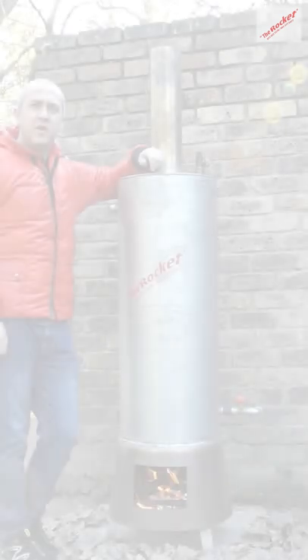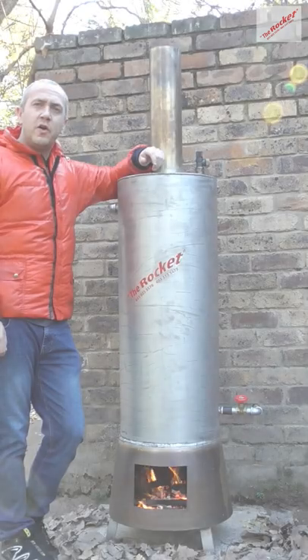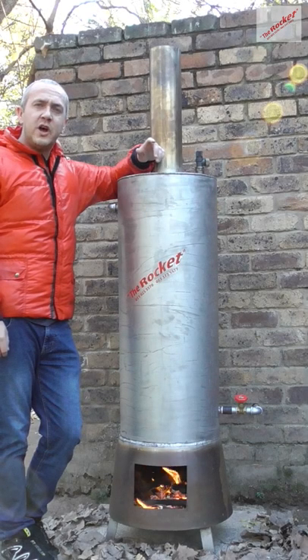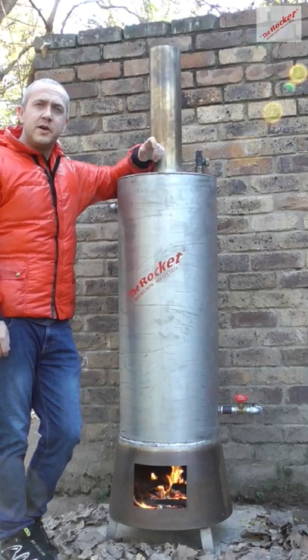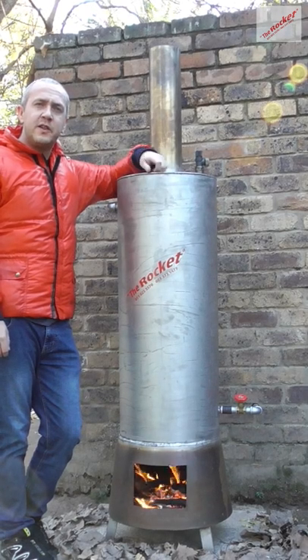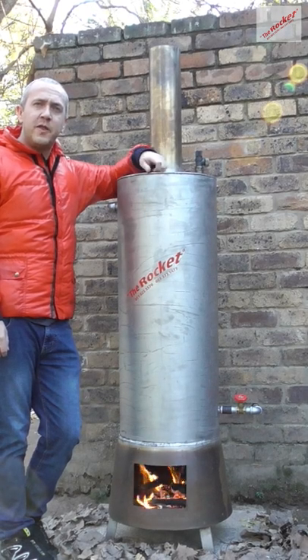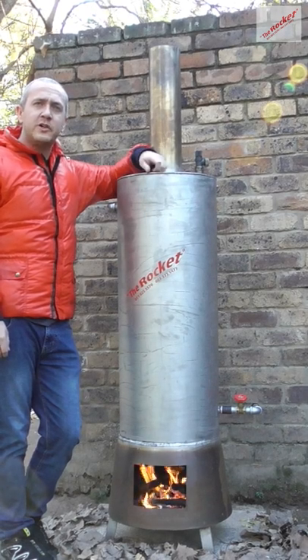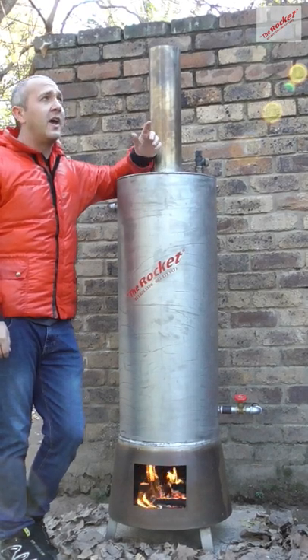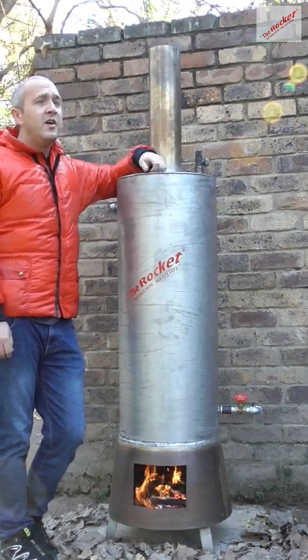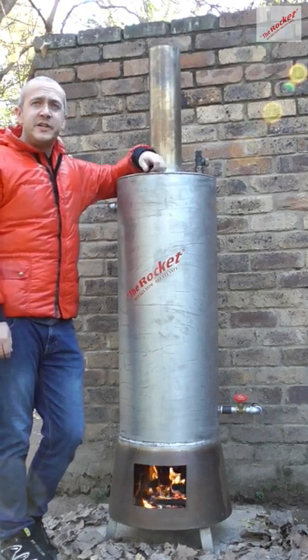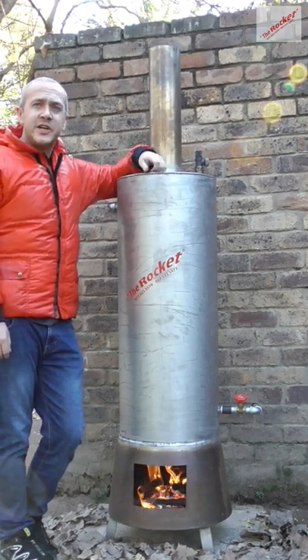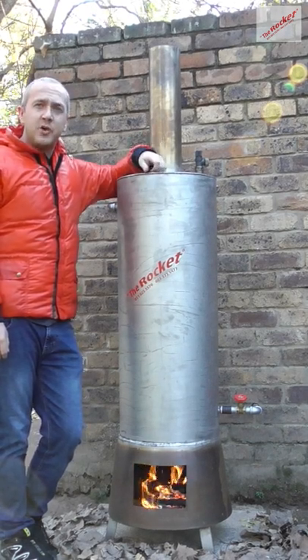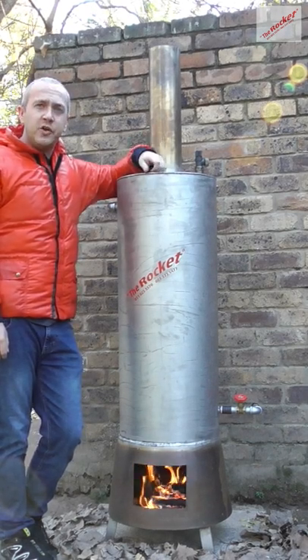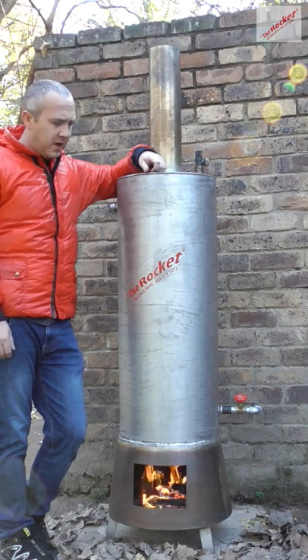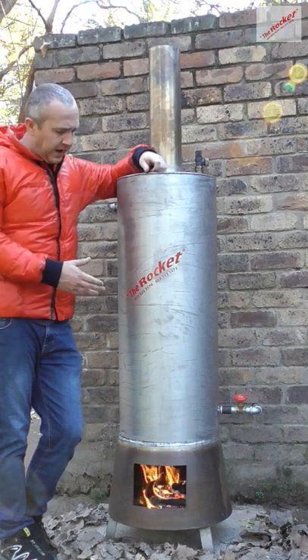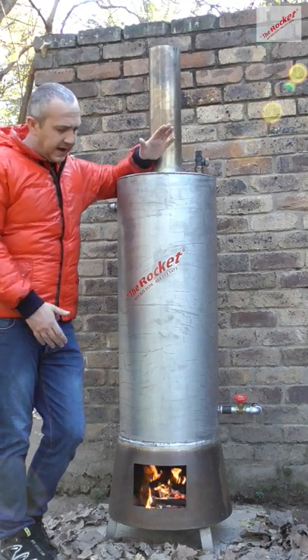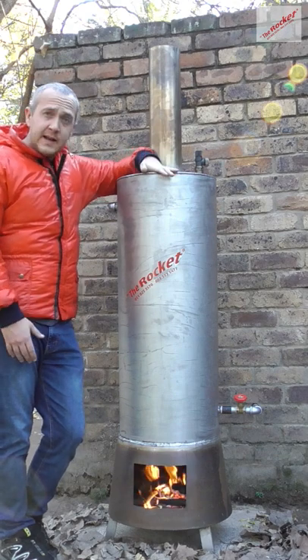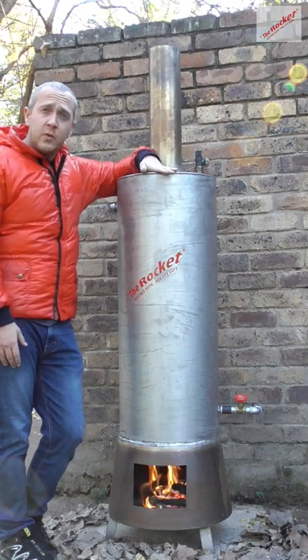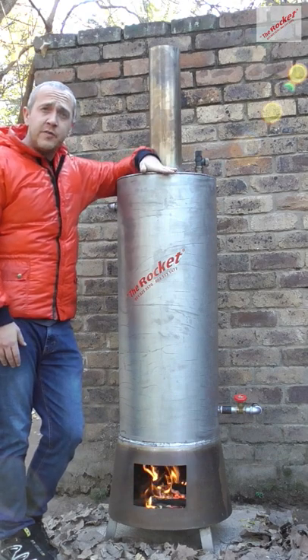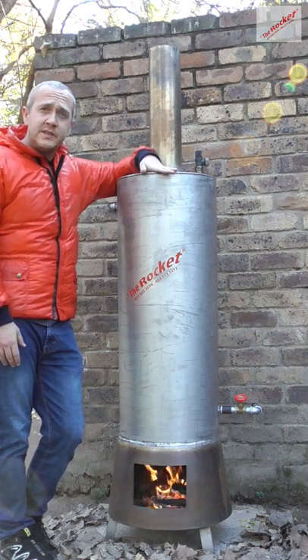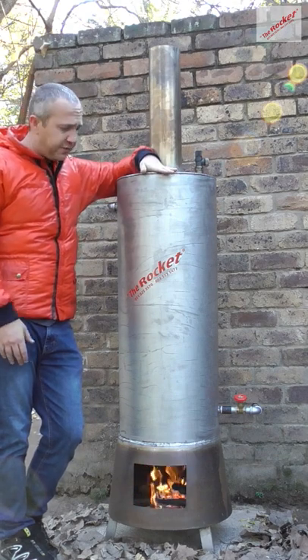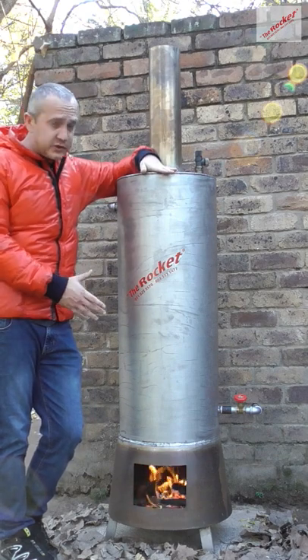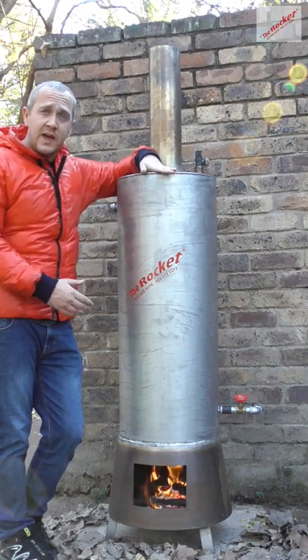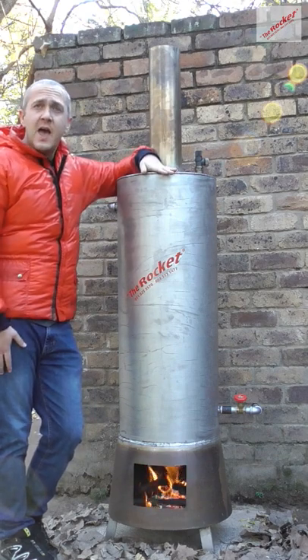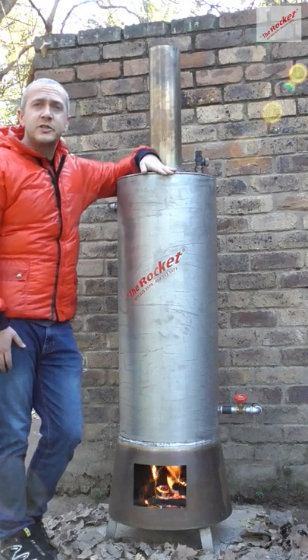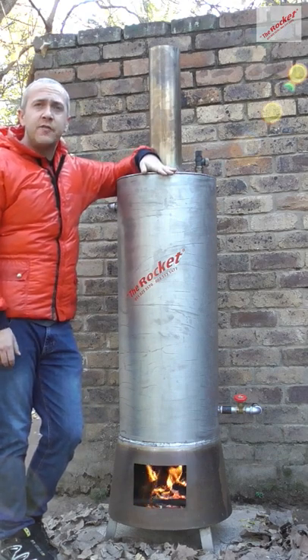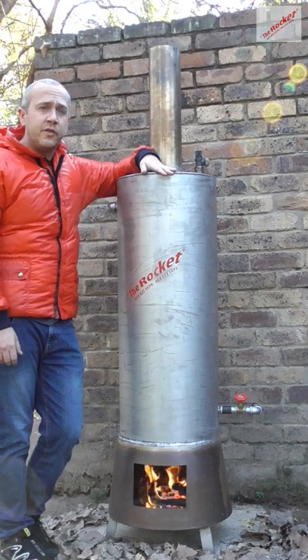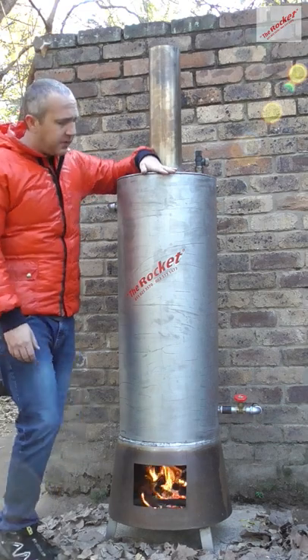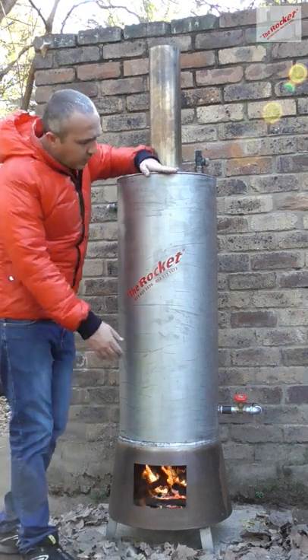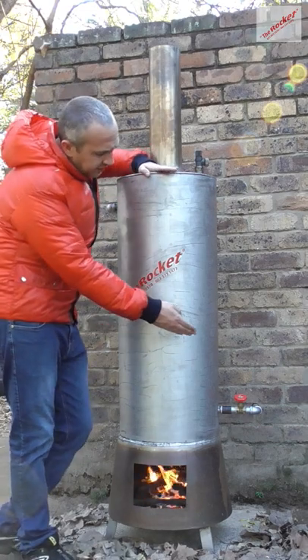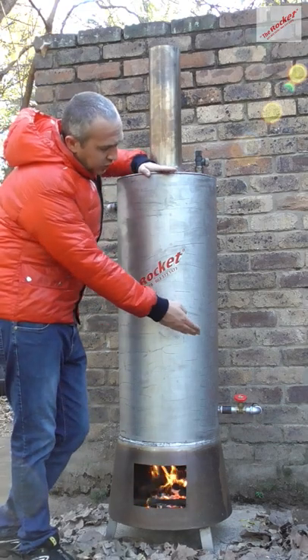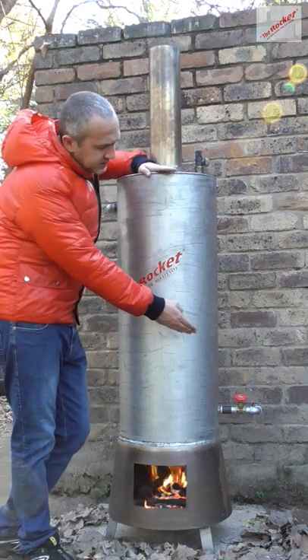Good afternoon guys, welcome to another video by the Rocket. On a very chilly Johannesburg afternoon, we have a stainless steel 125-liter unit fully installed here. I just want to give you a run-through — we have cold water in over there.